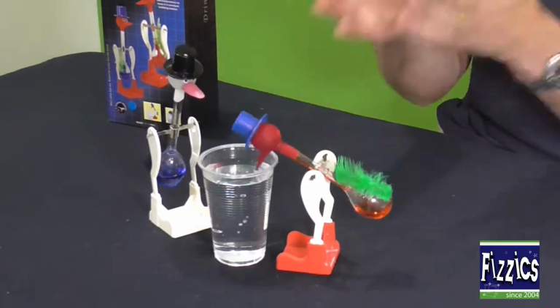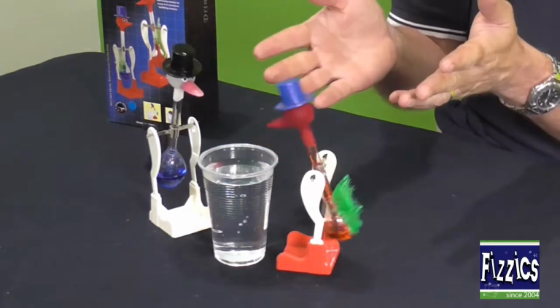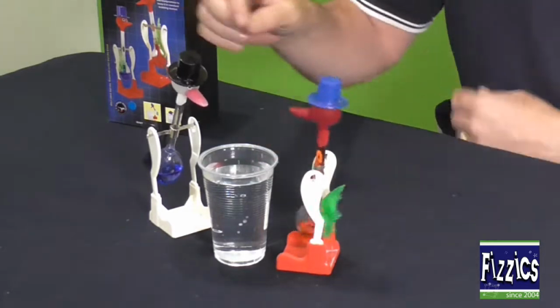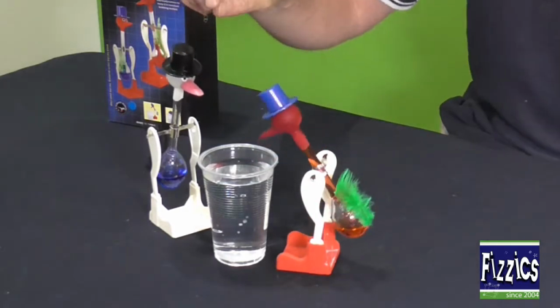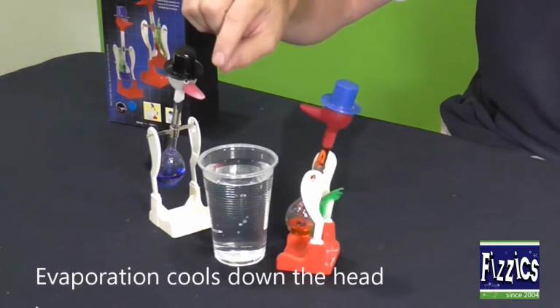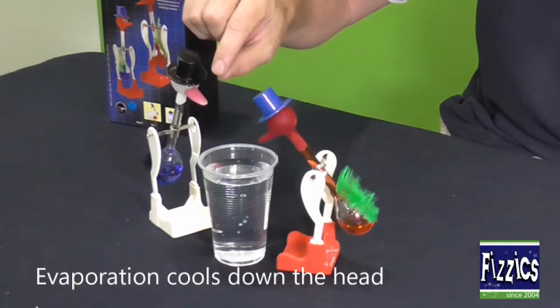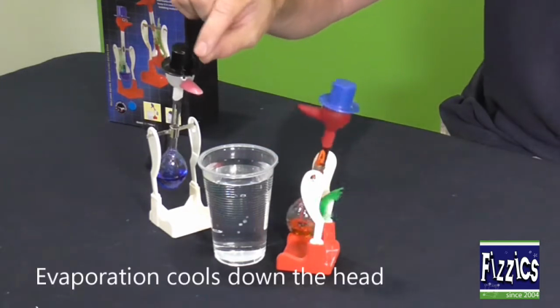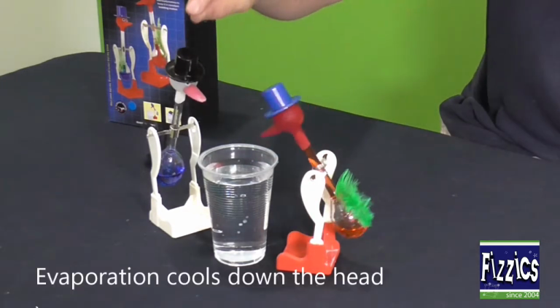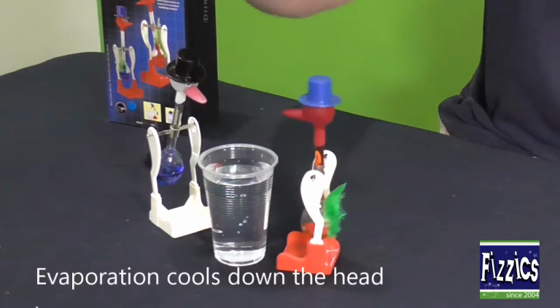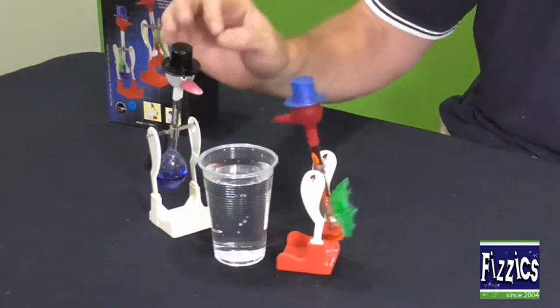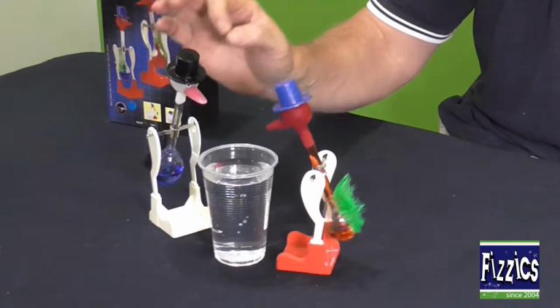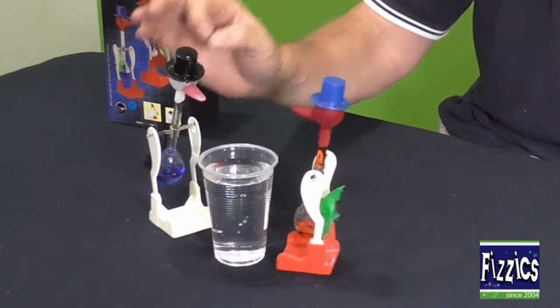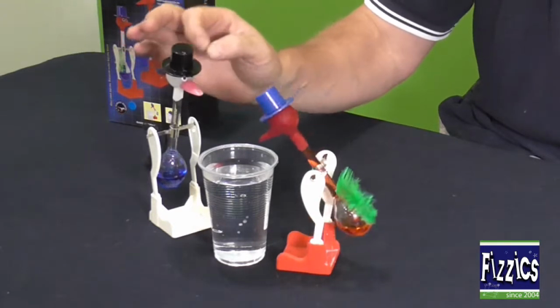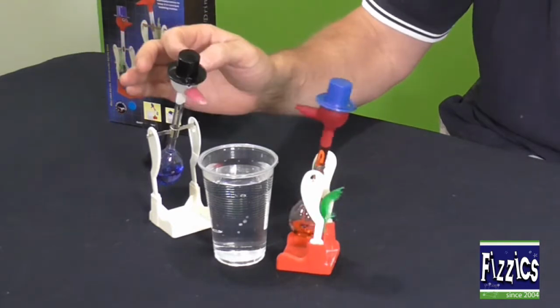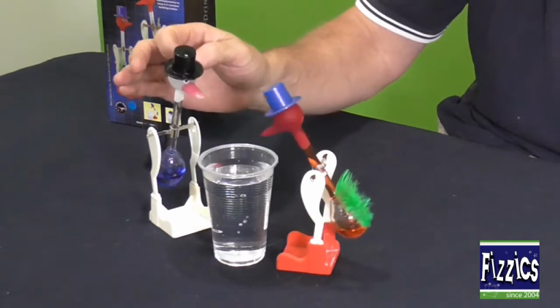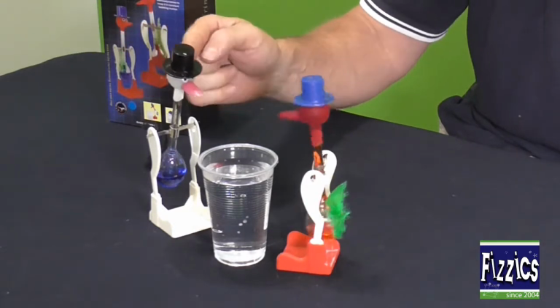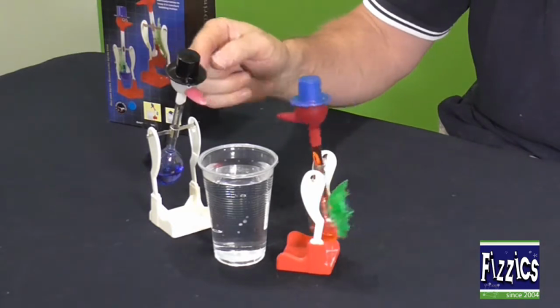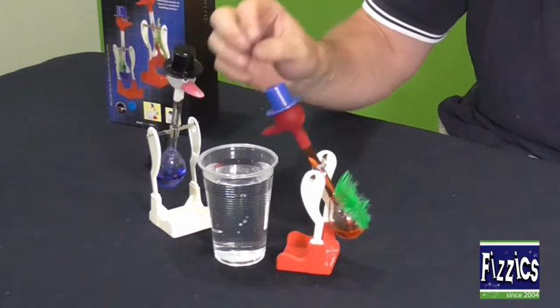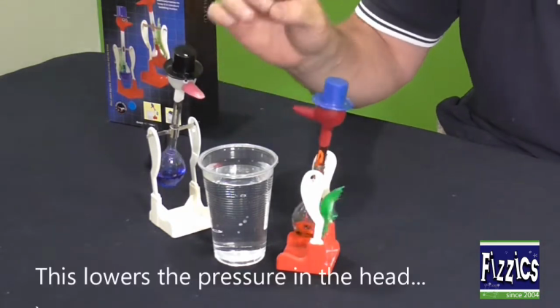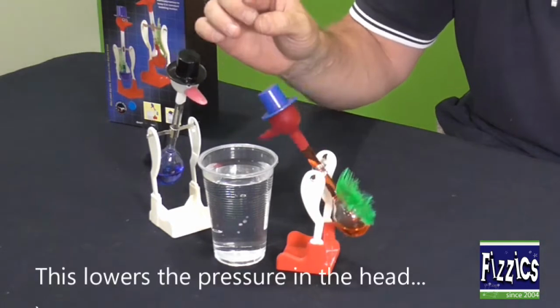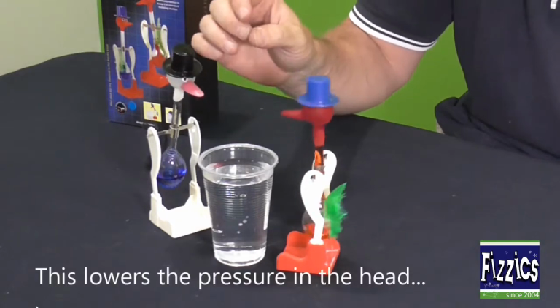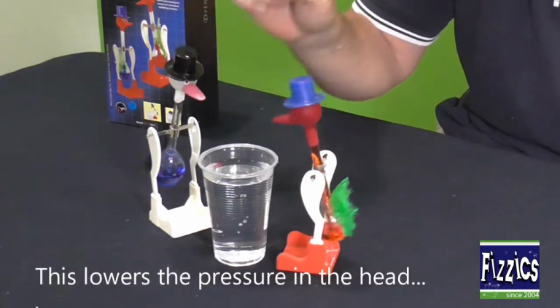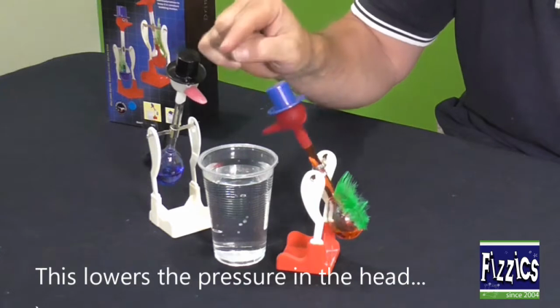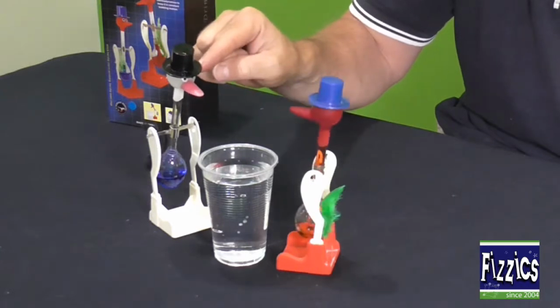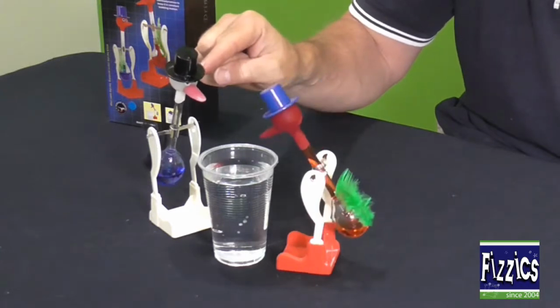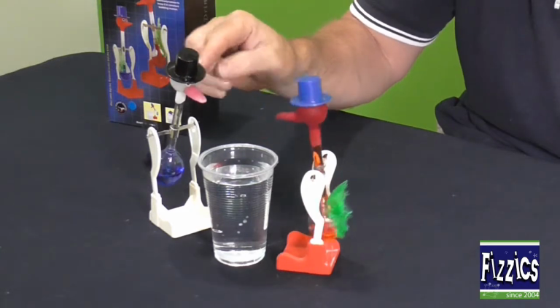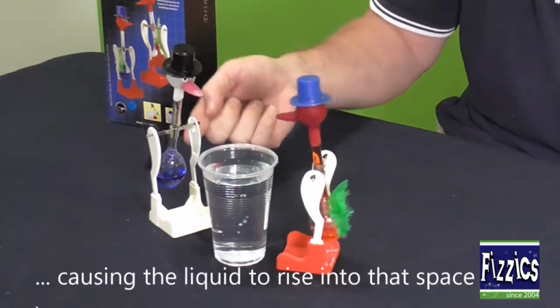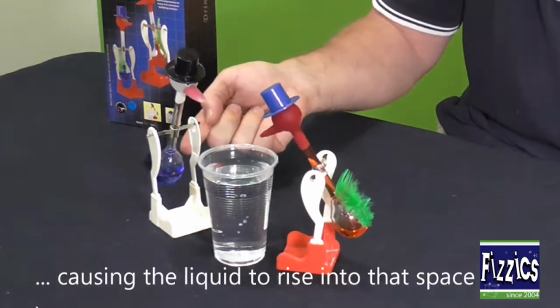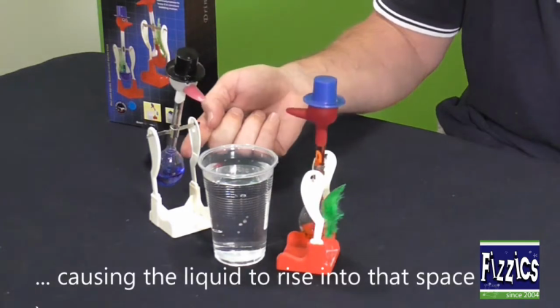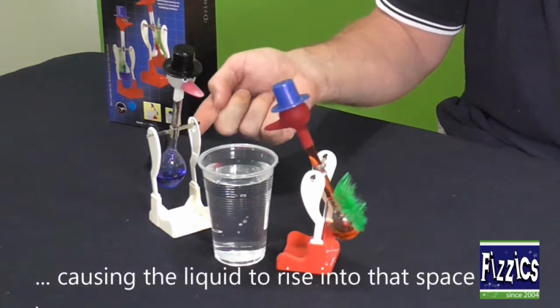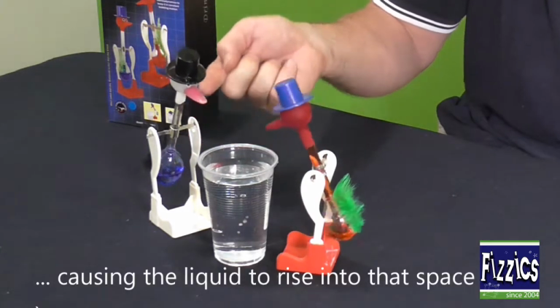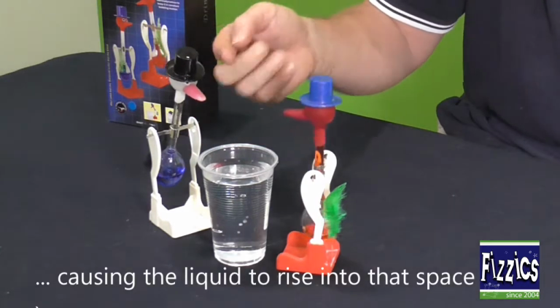What does that mean? As the water evaporates out of the head it cools the air inside the head. That means you get a low pressure area just in that space of his head, and the liquid tries to fill that space.